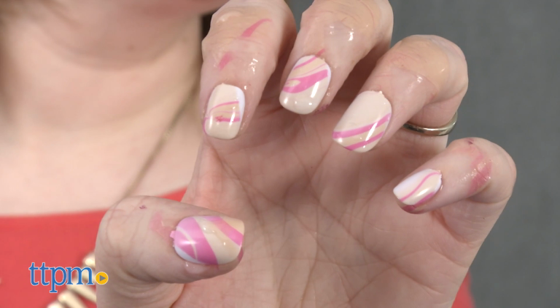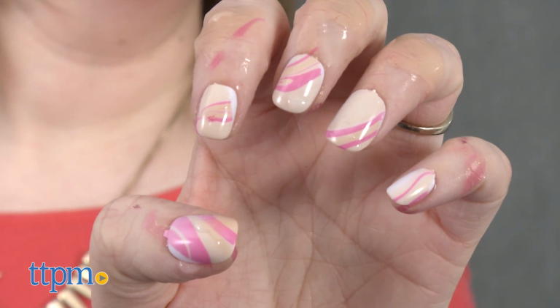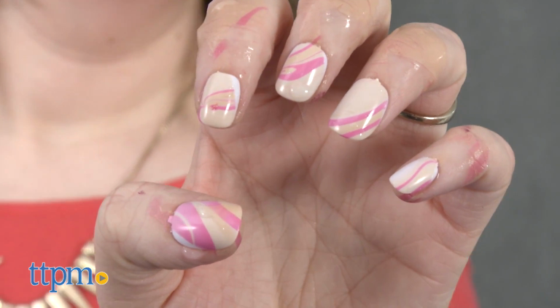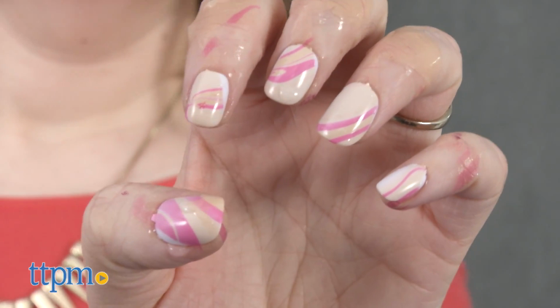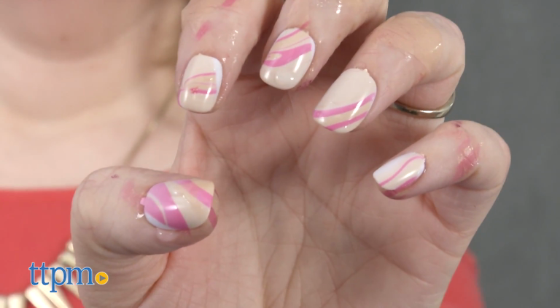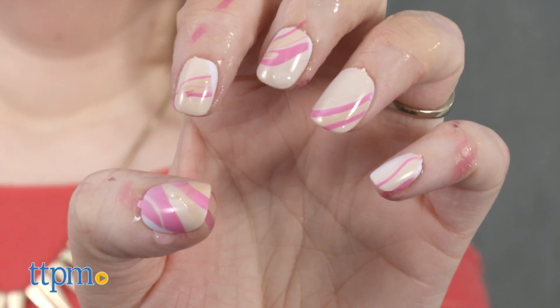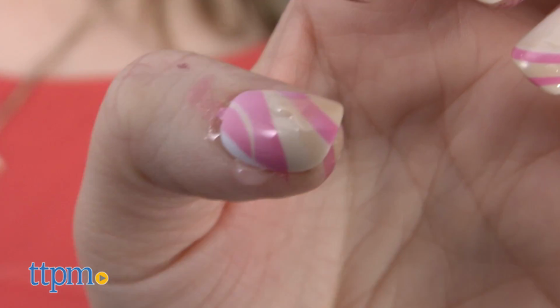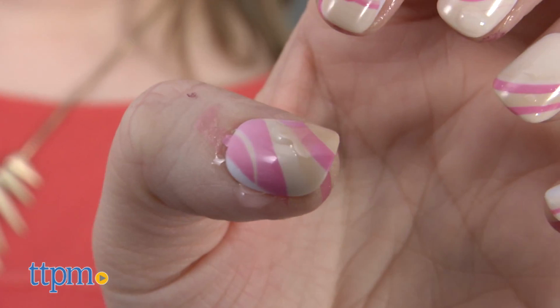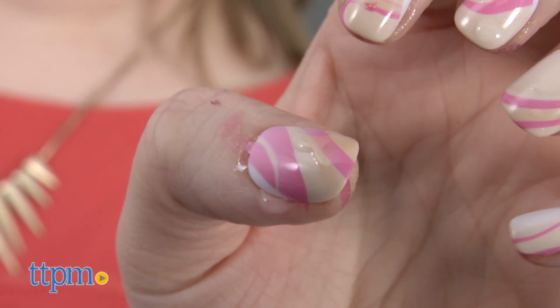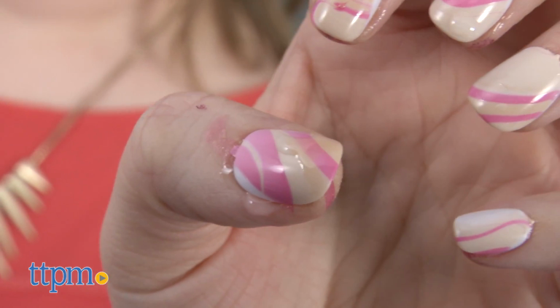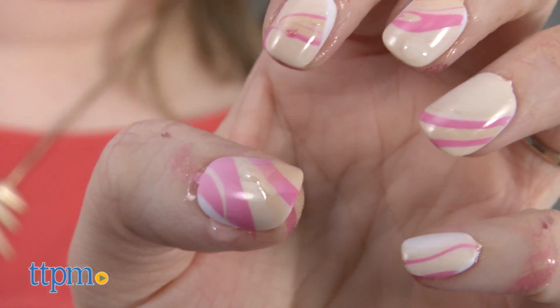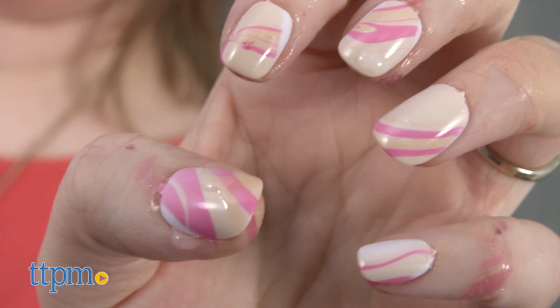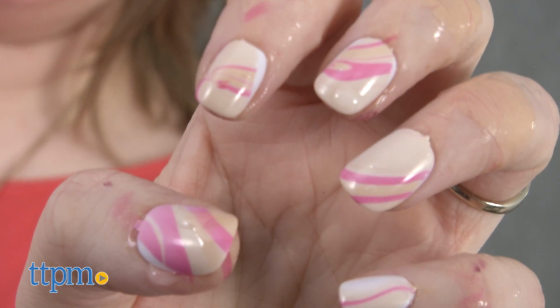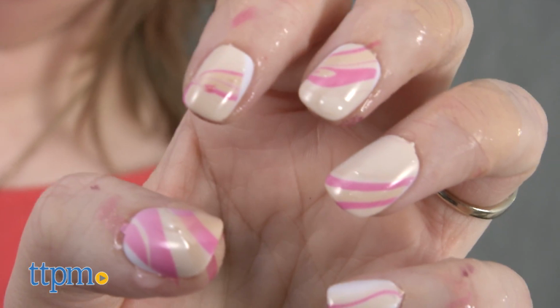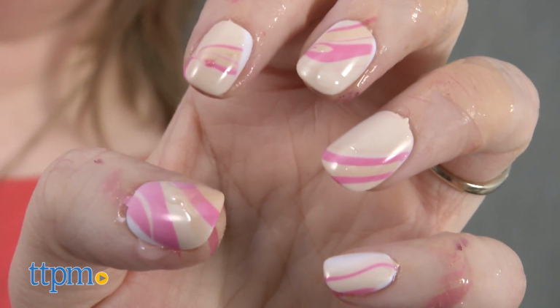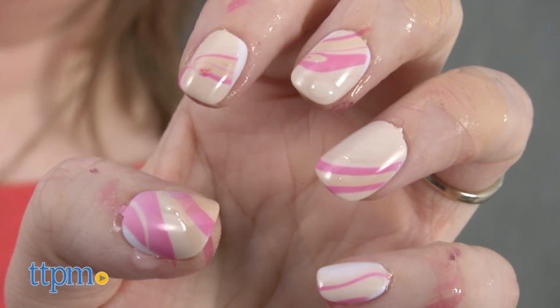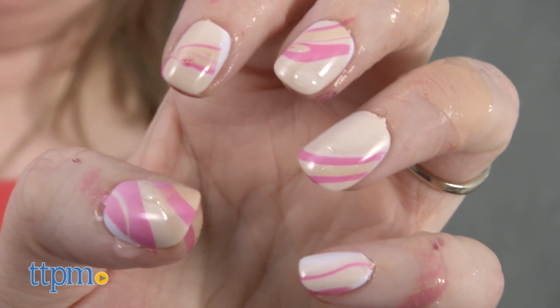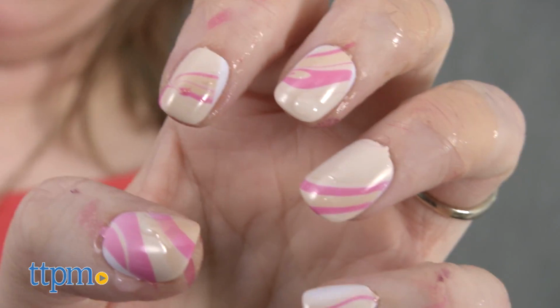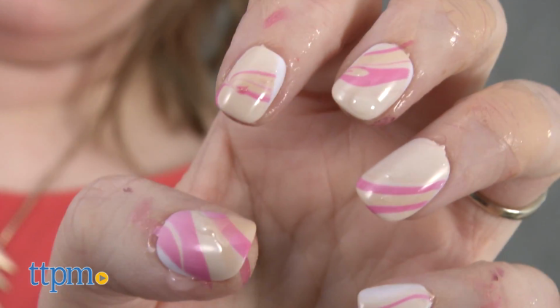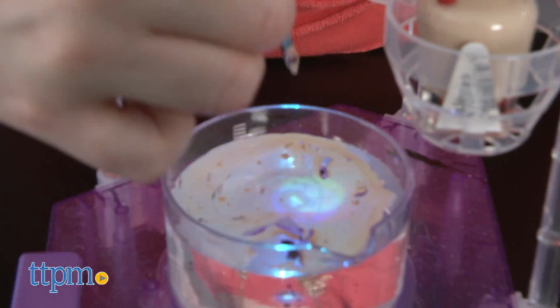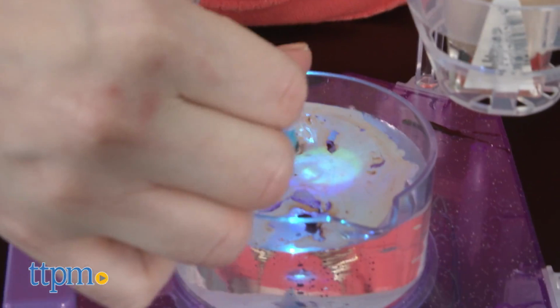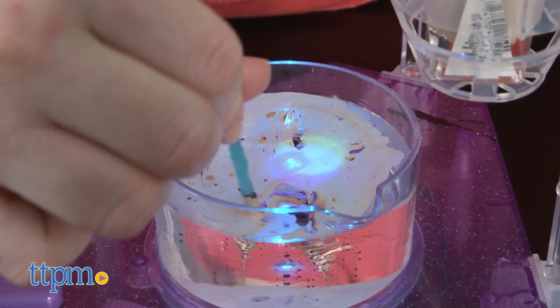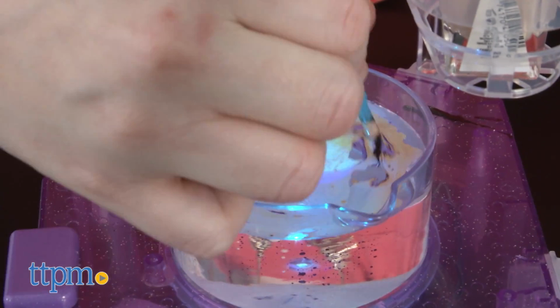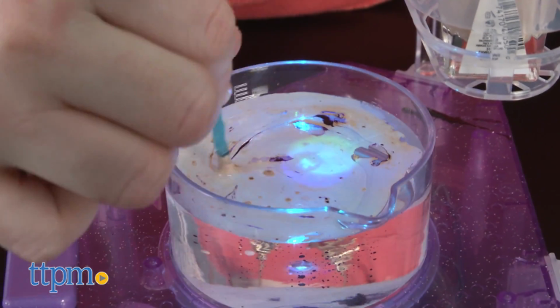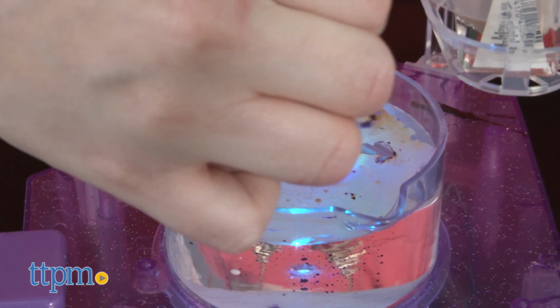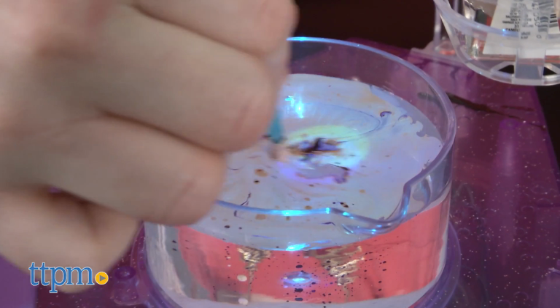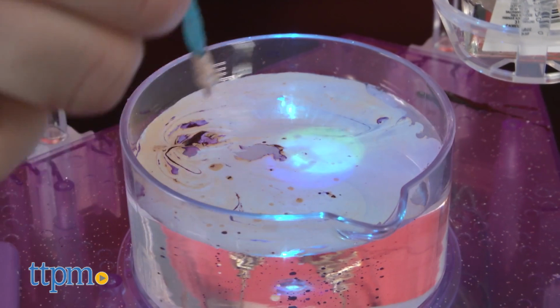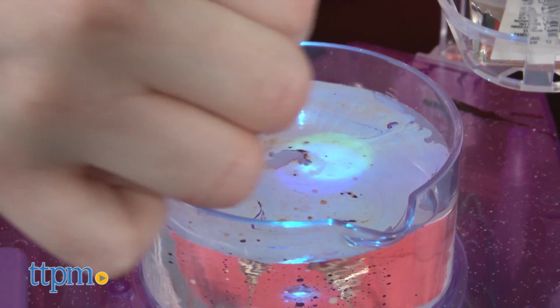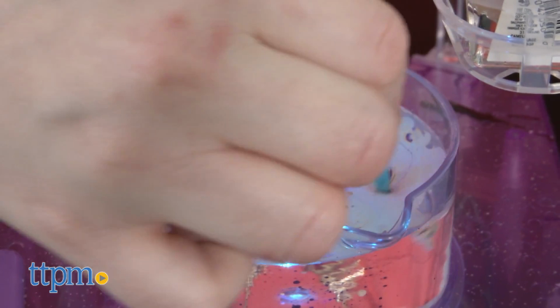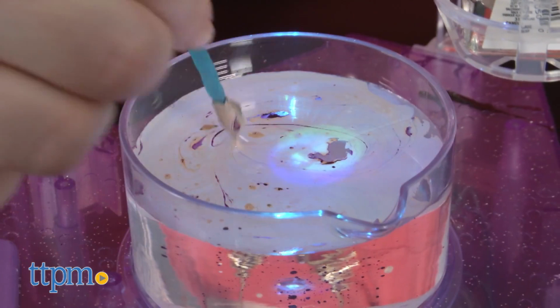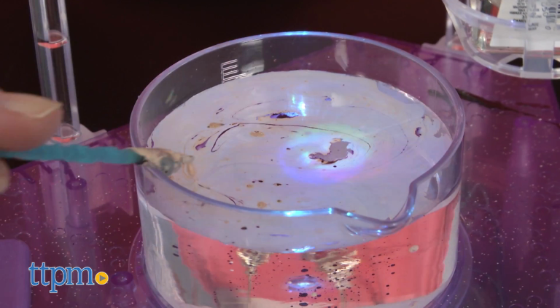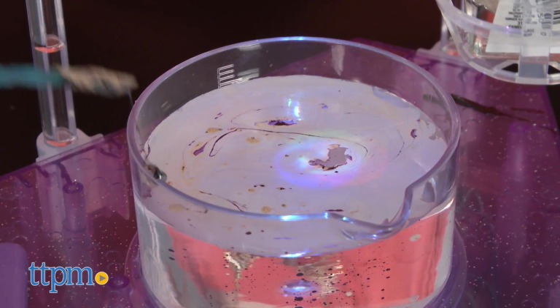Any kid who likes to paint her fingernails will find the nail art aspect of this toy appealing. The marbleized design looks pretty cool, especially if you're using nail polish colors that are very dissimilar. However, it might take kids a few tries to get something that looks as perfect as what's shown on the box. Still,